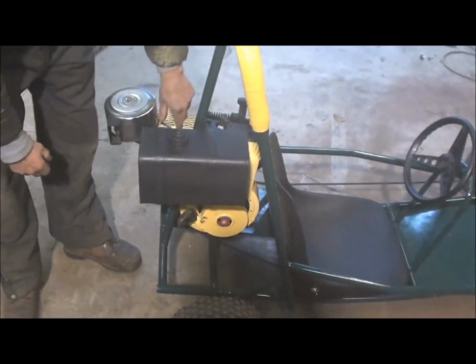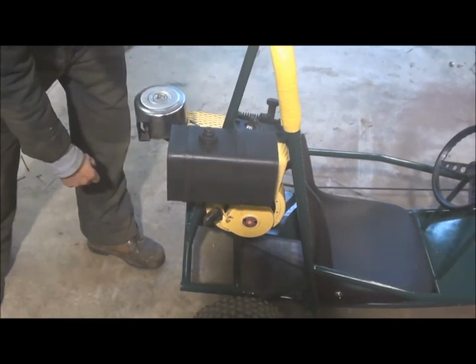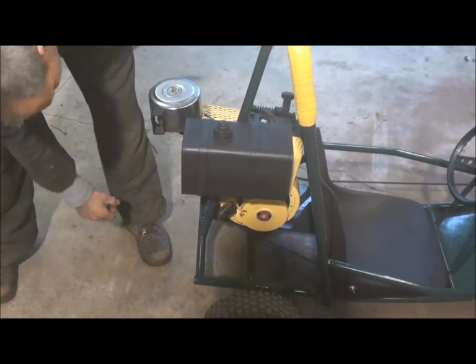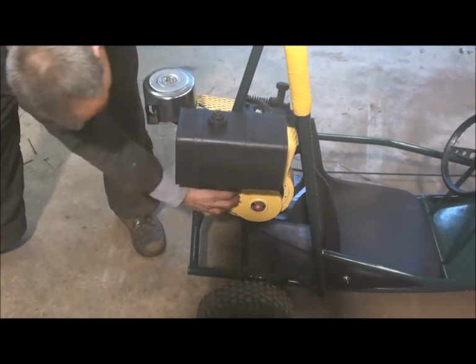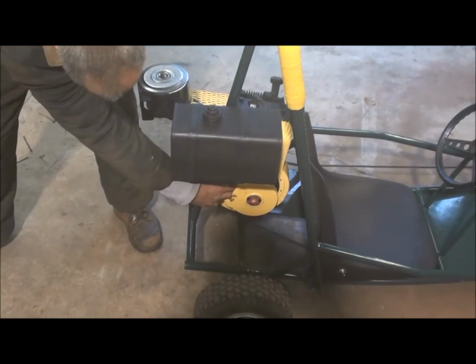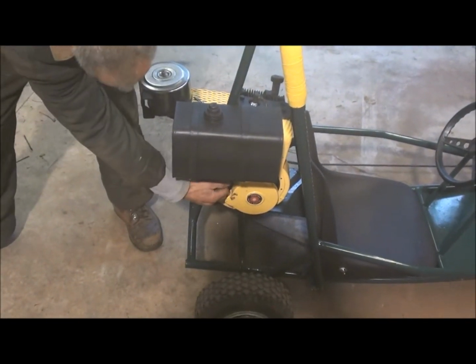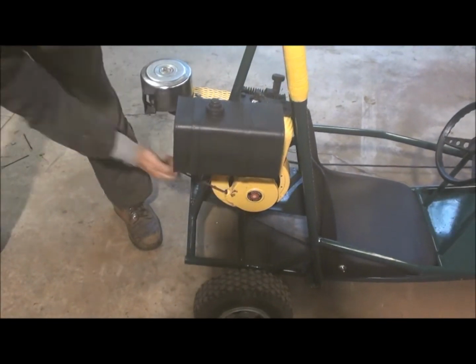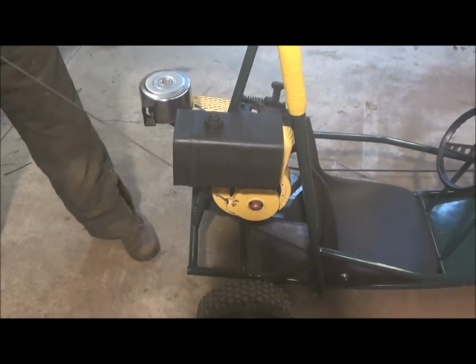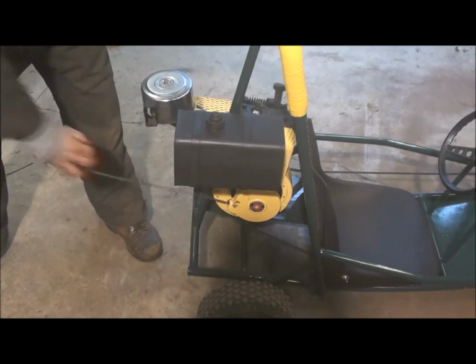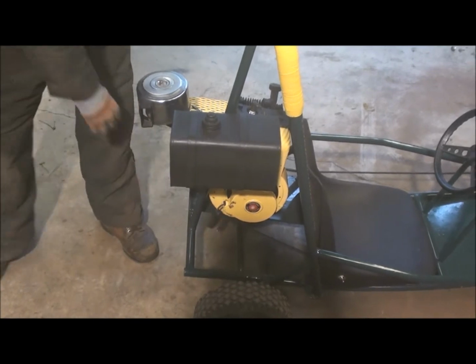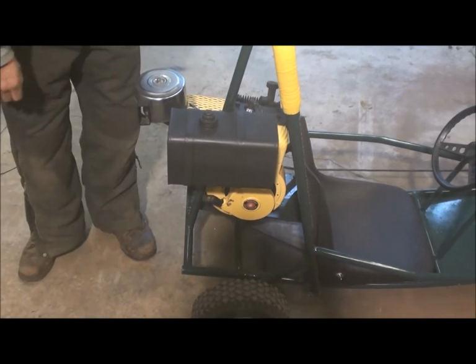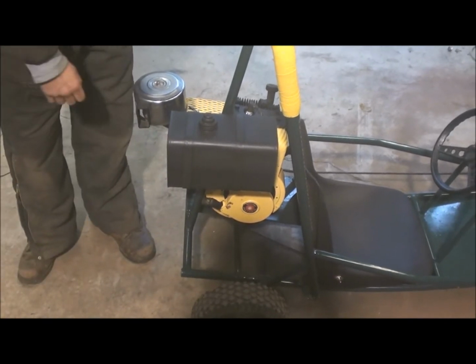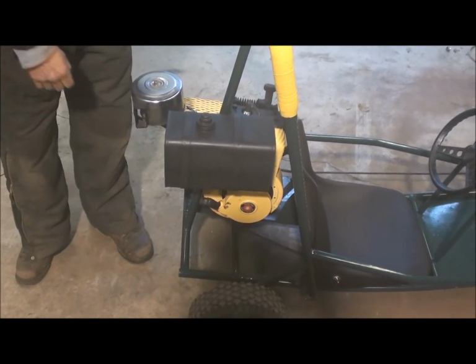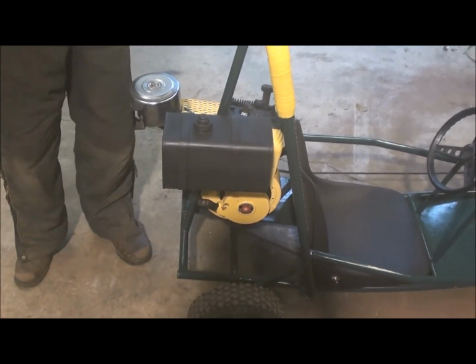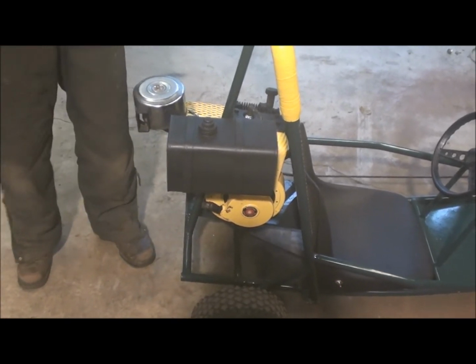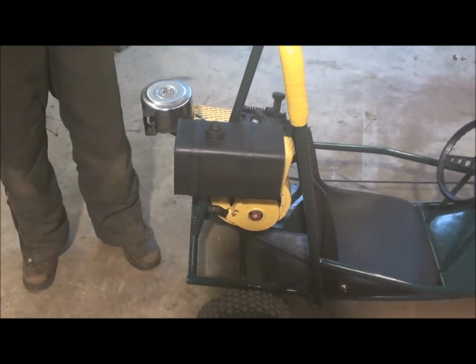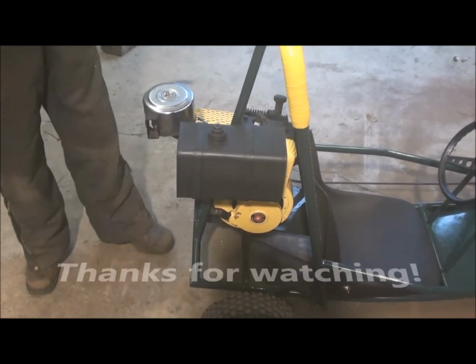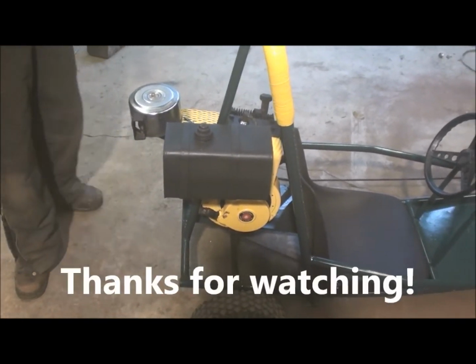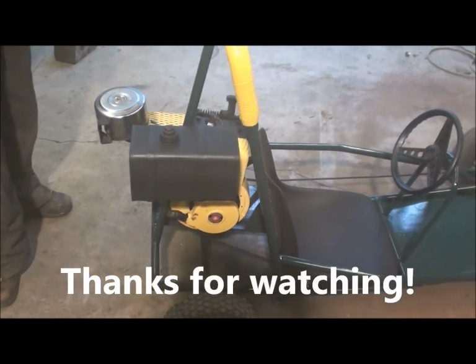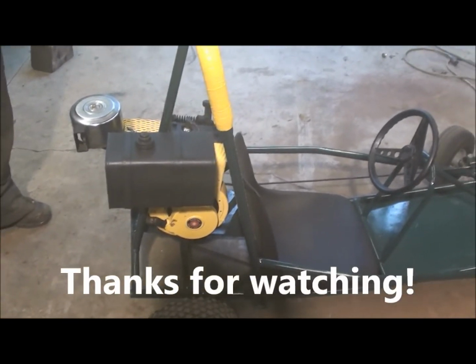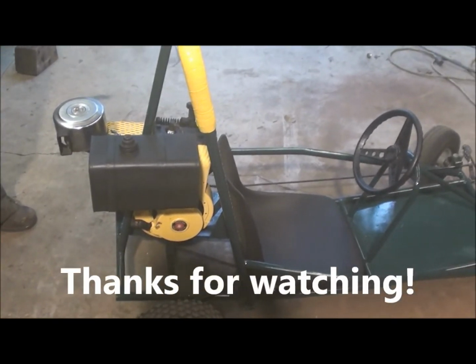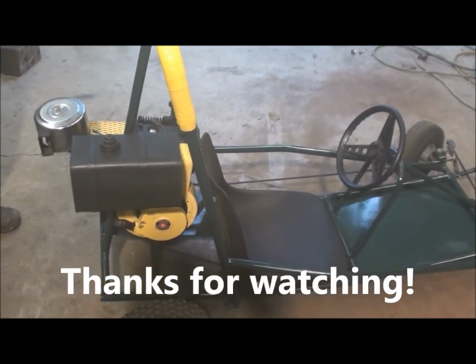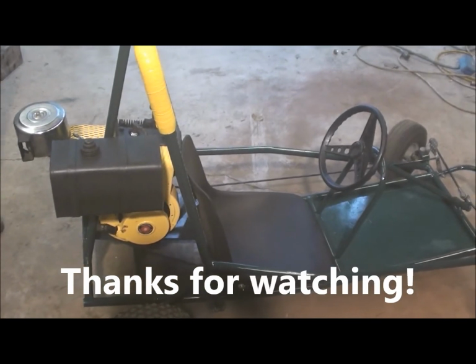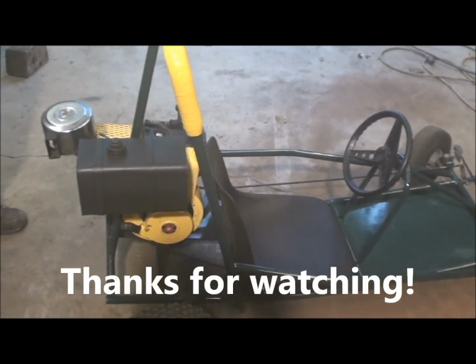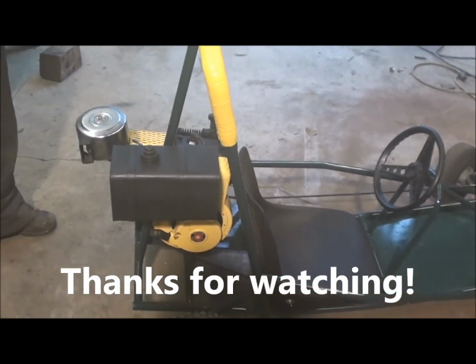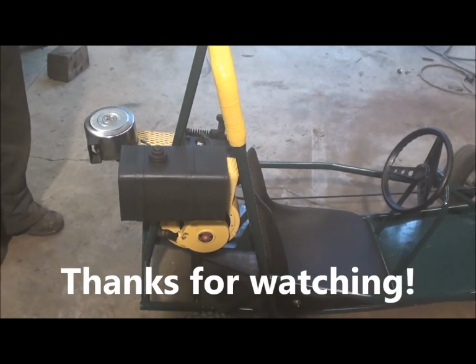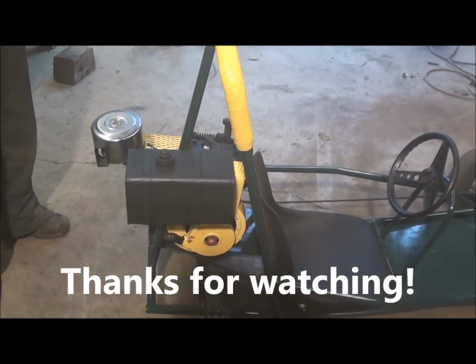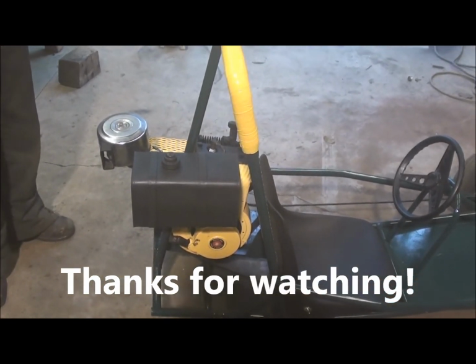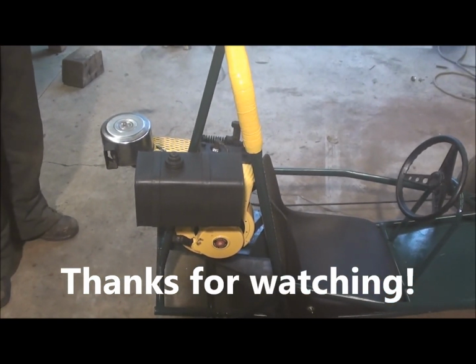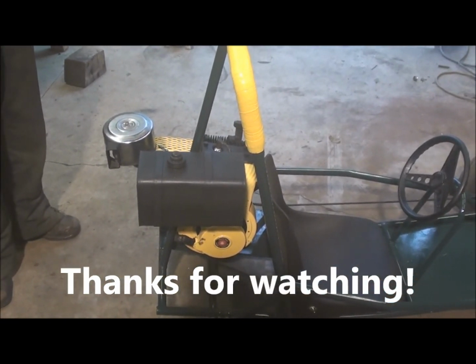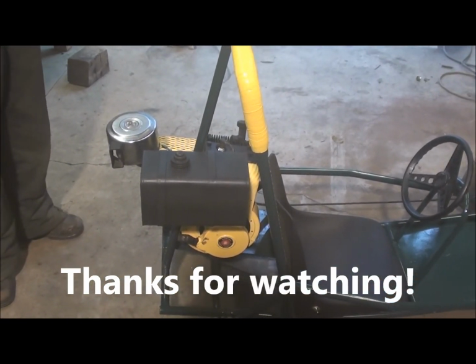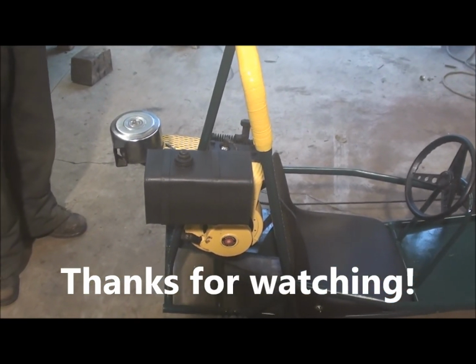Anyway, we'll see if it'll start here. There we go. Right away — that's the Ducks cart. Thanks for watching.